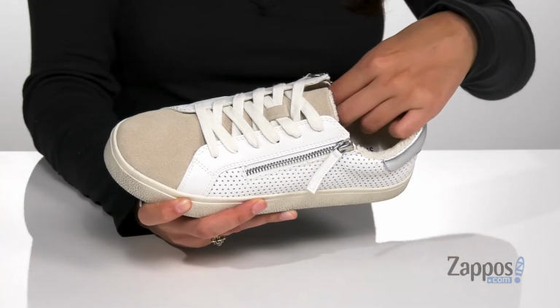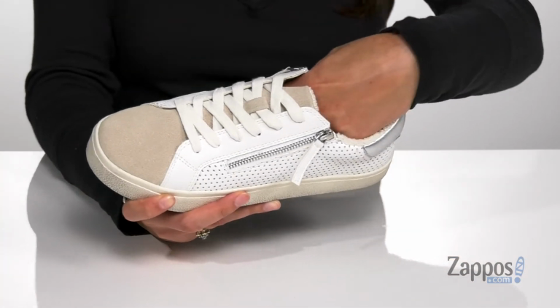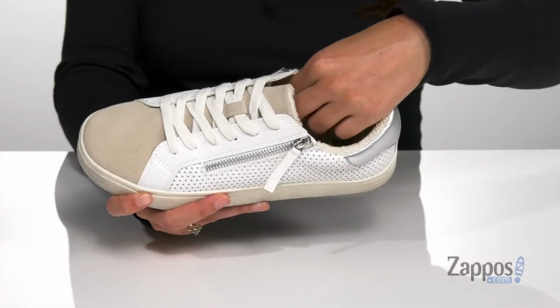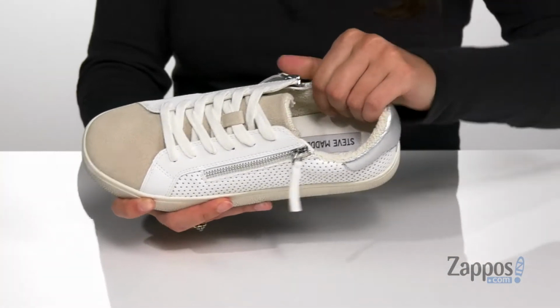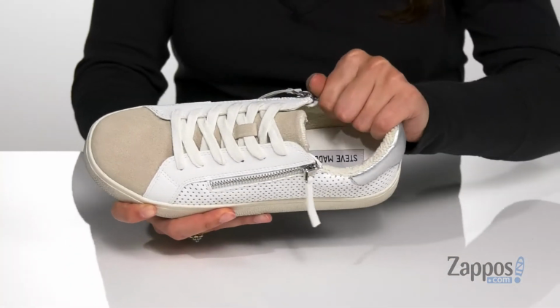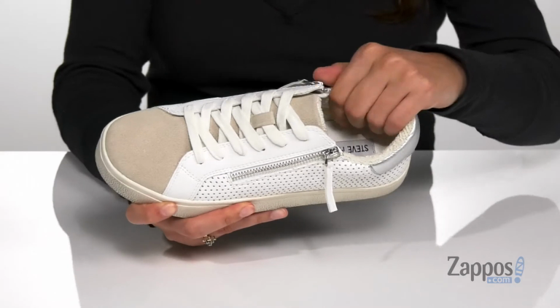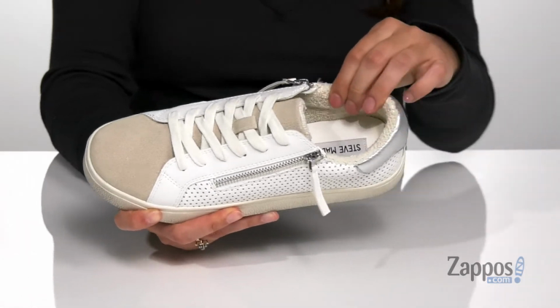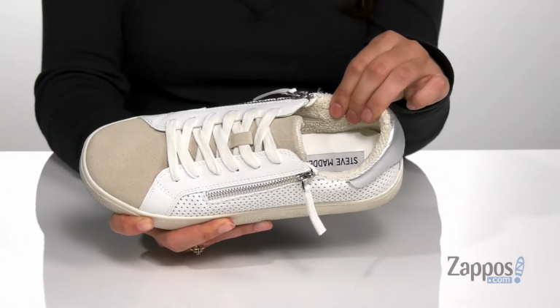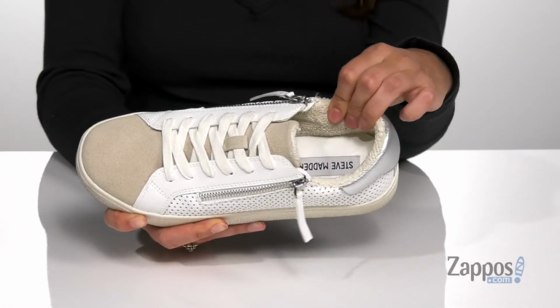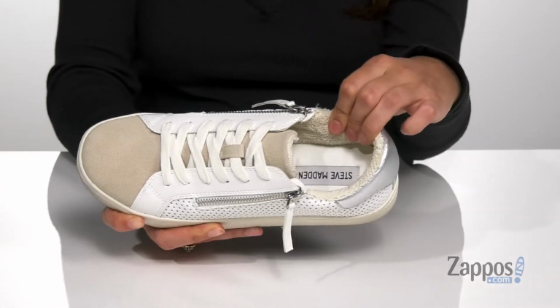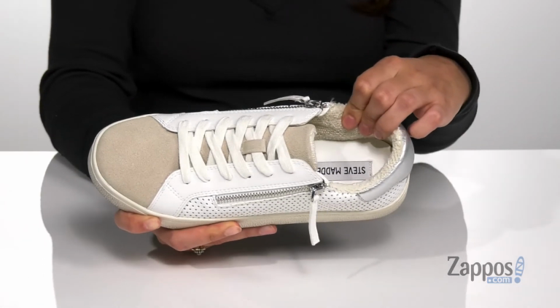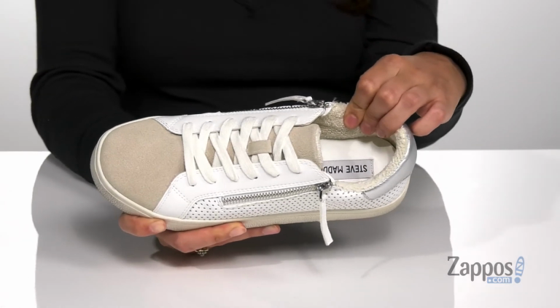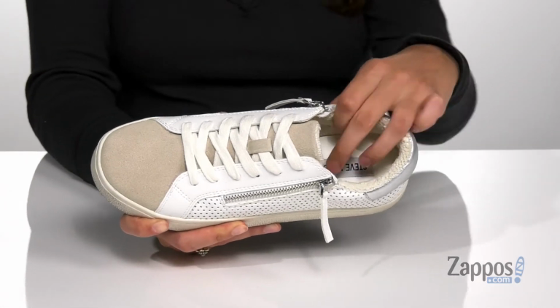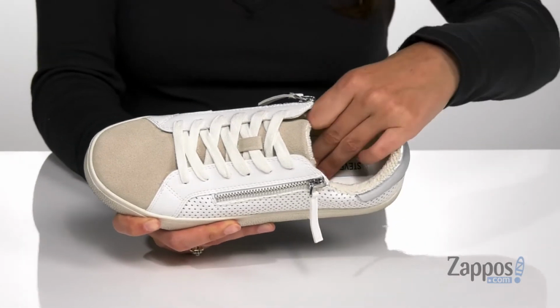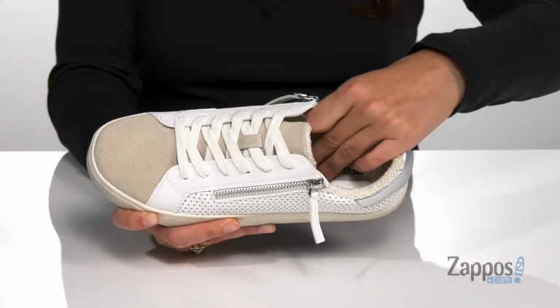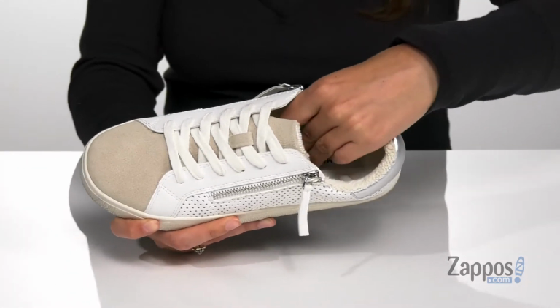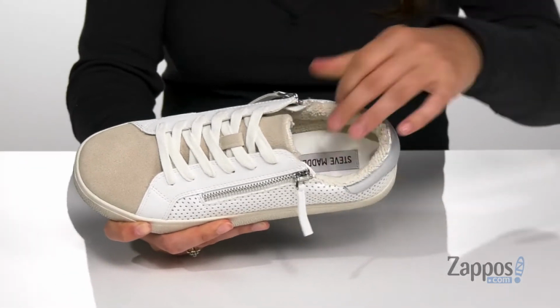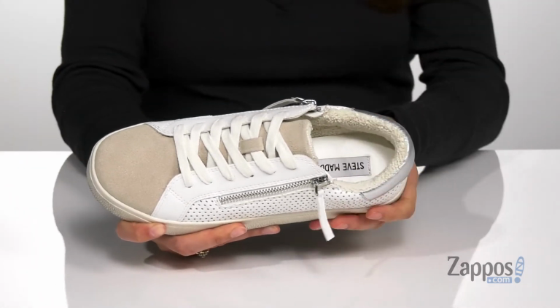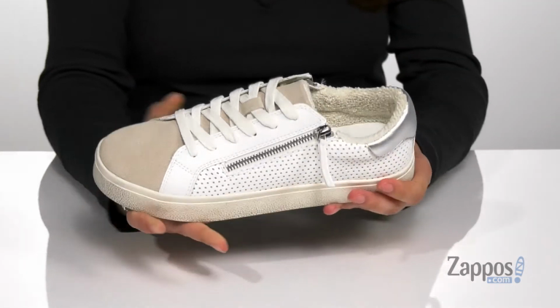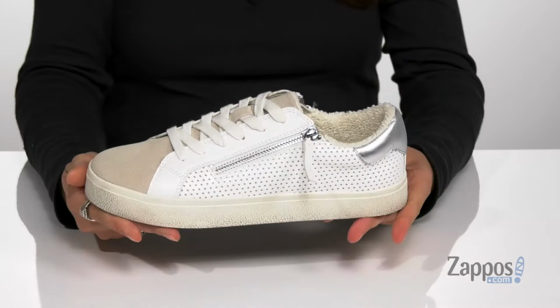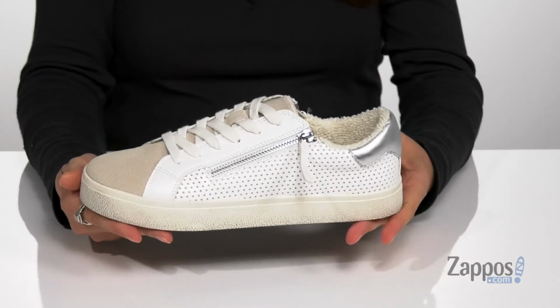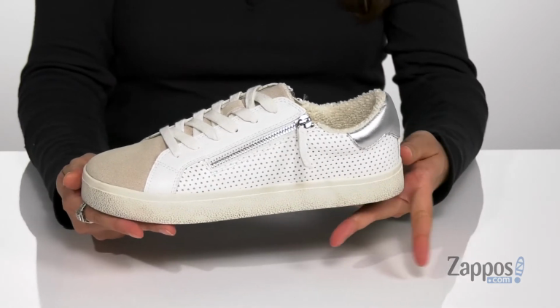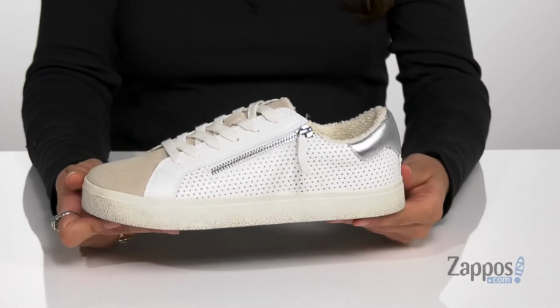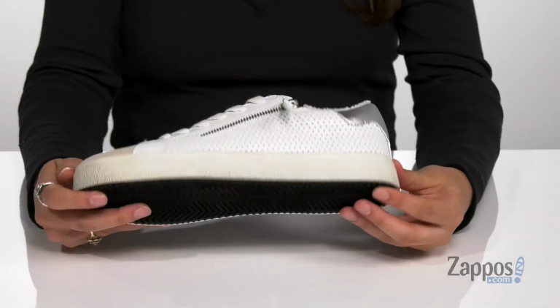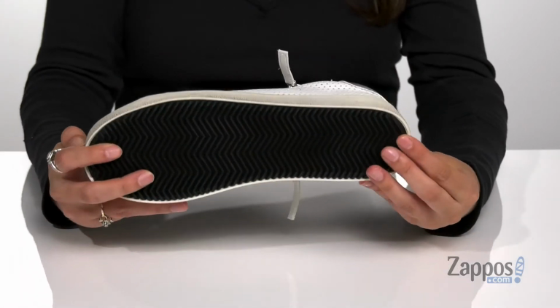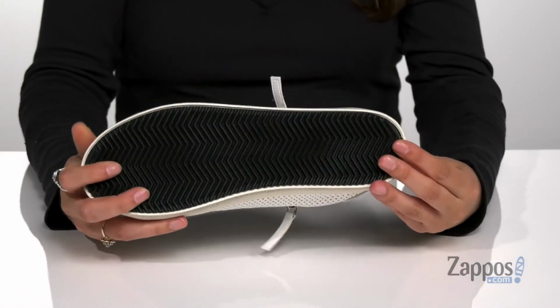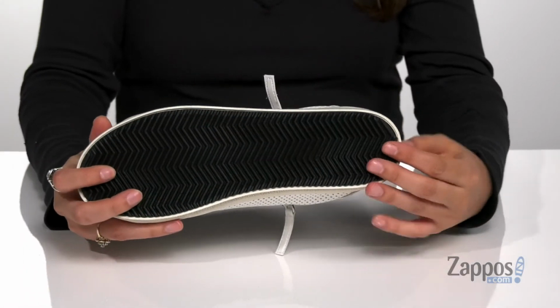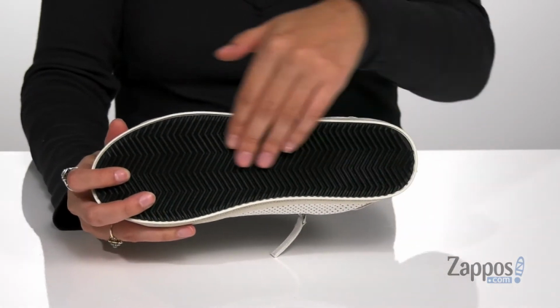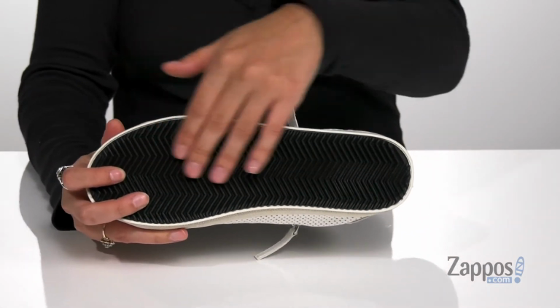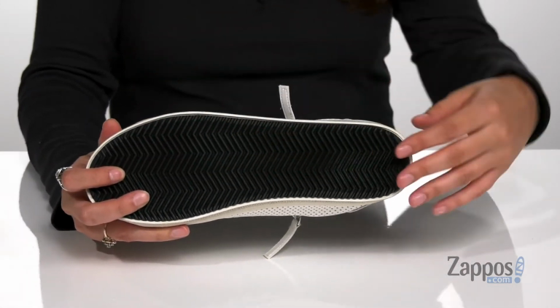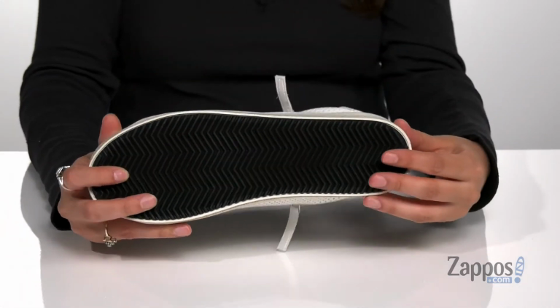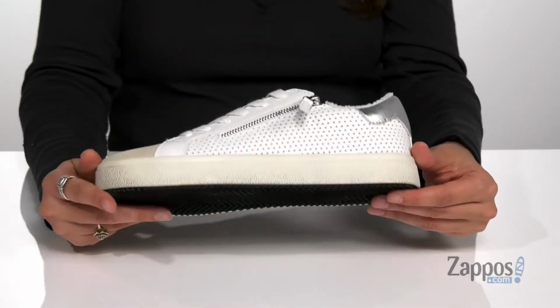Inside is a soft man-made lining that's gonna feel amazing against the feet, with a cushioned footbed for comfort throughout your day. It's all on top of a man-made outsole that's textured for traction.